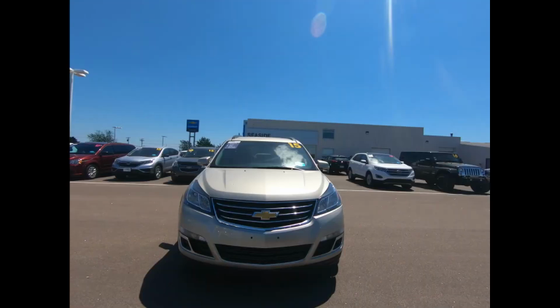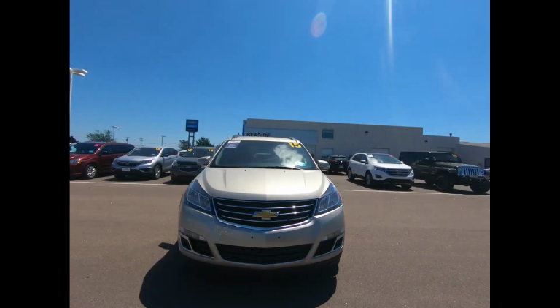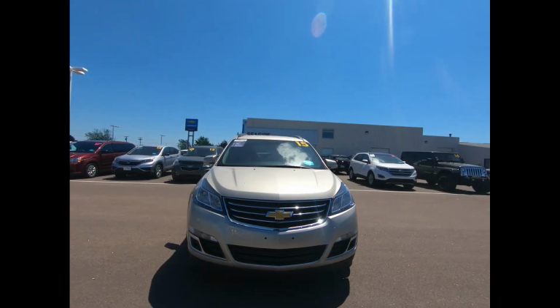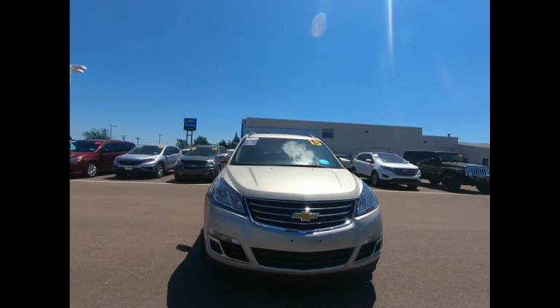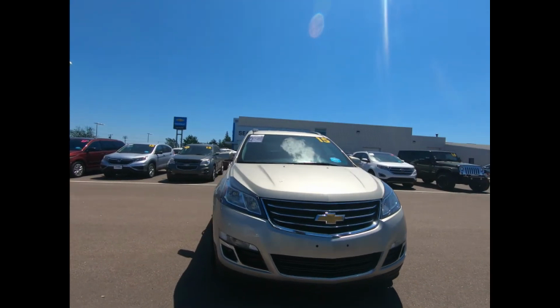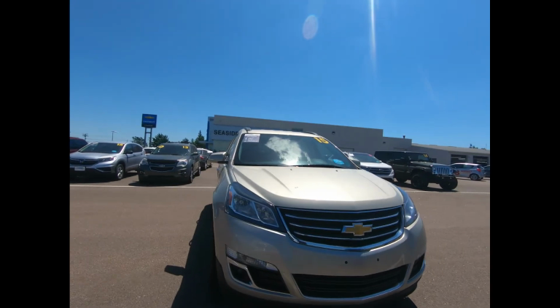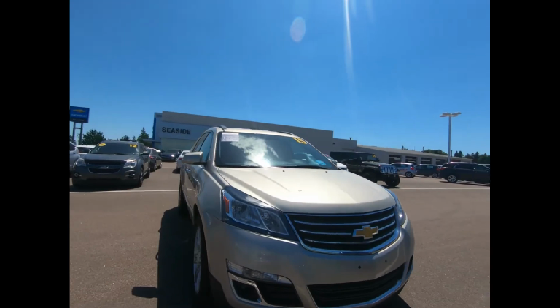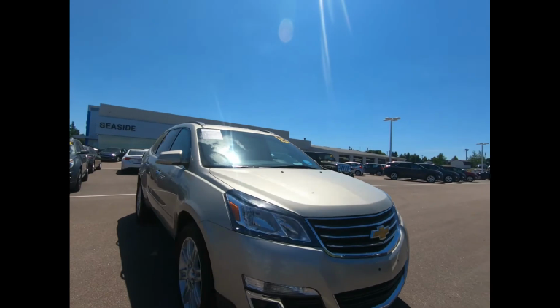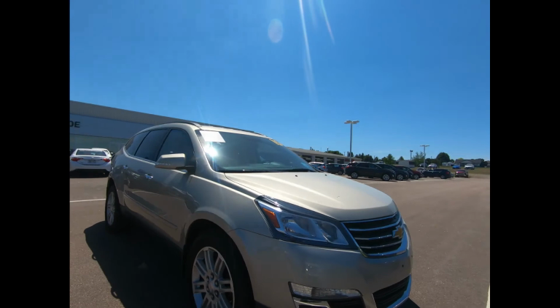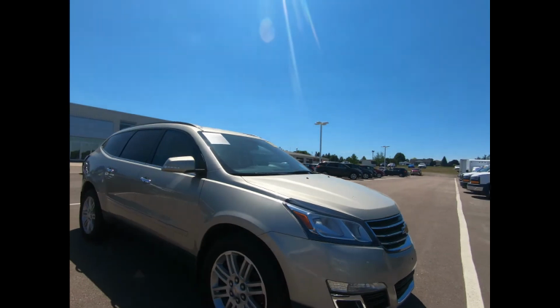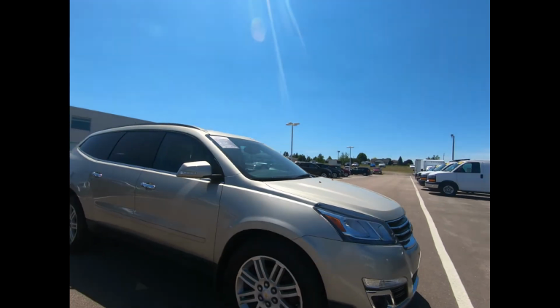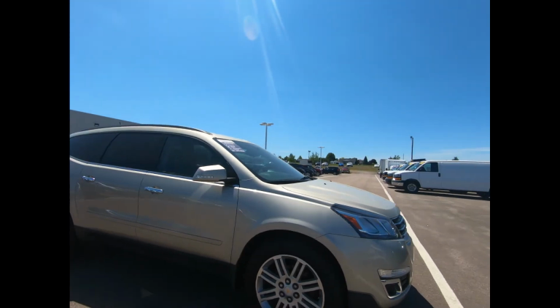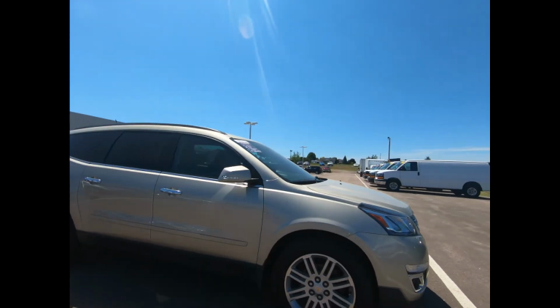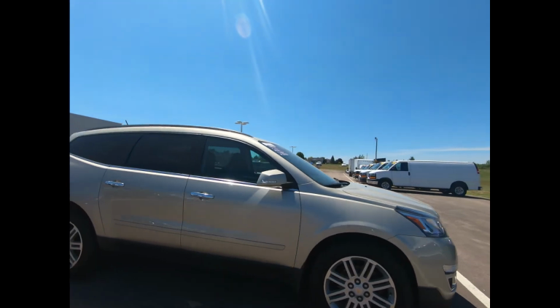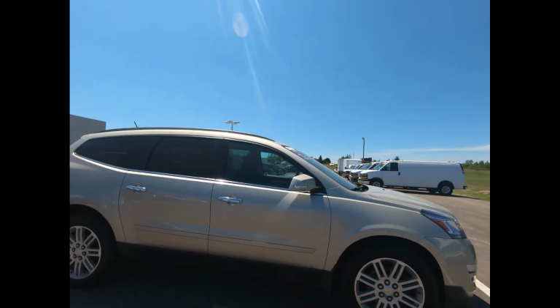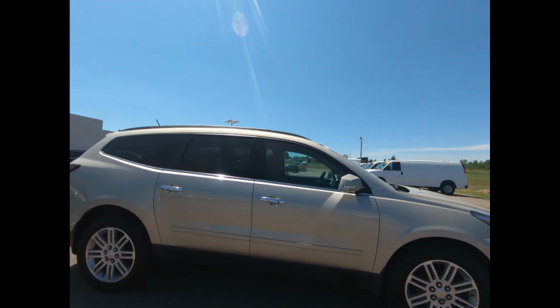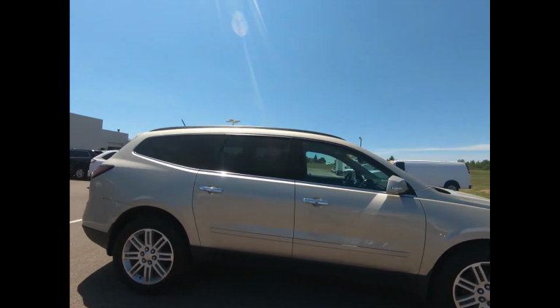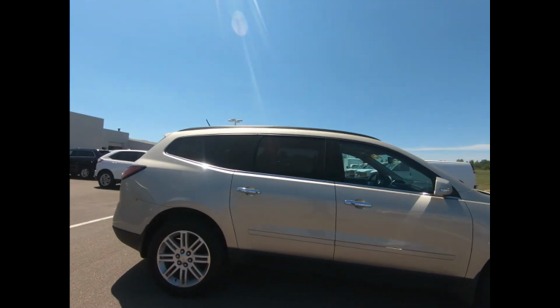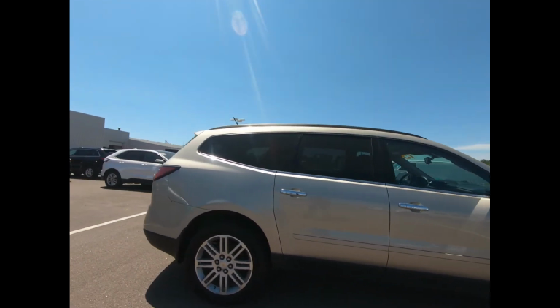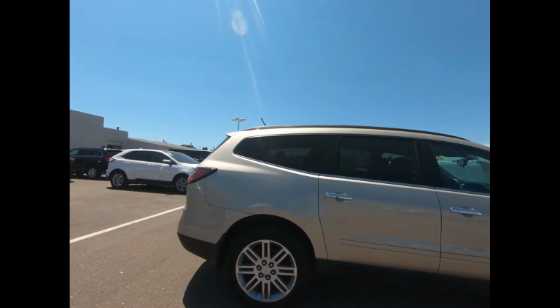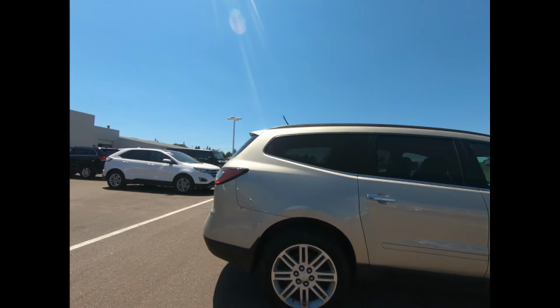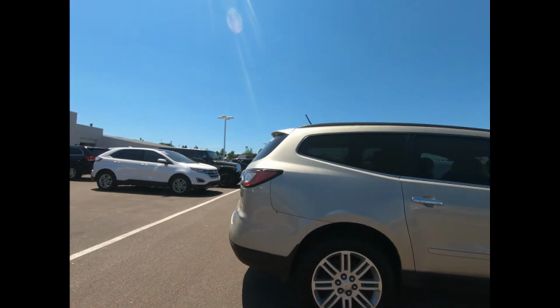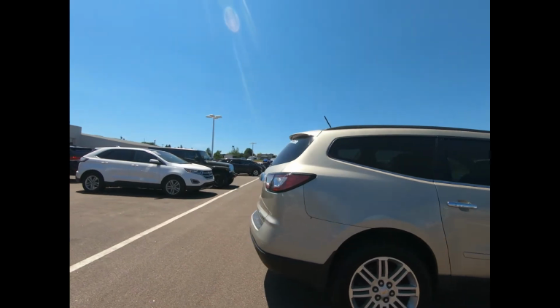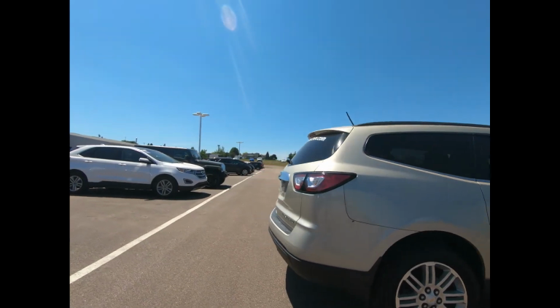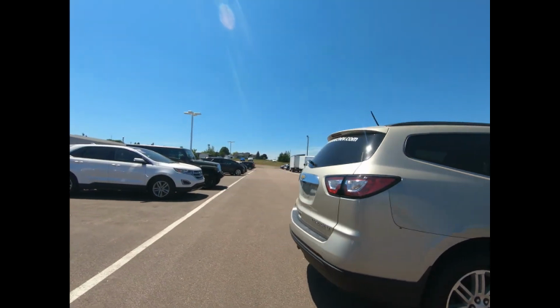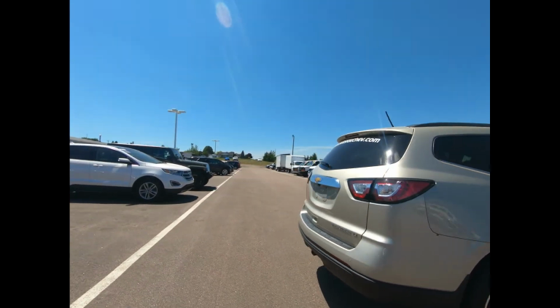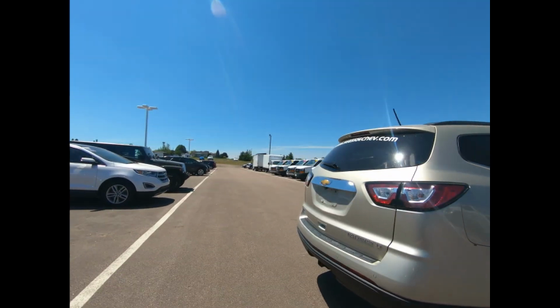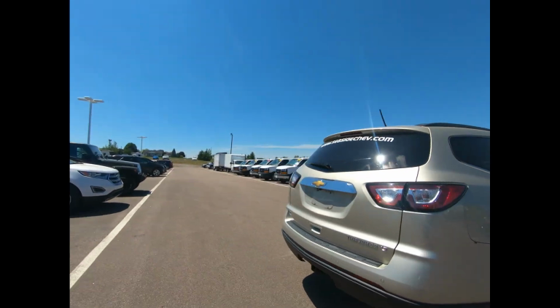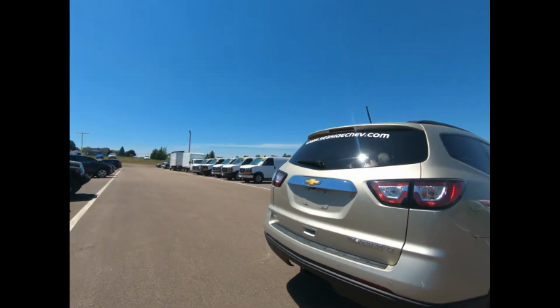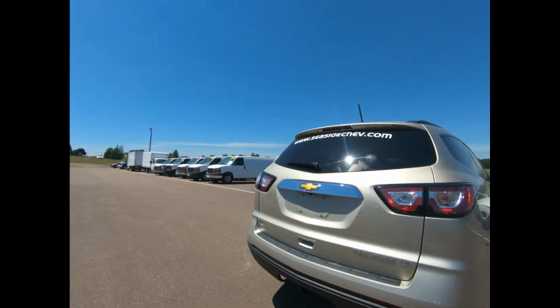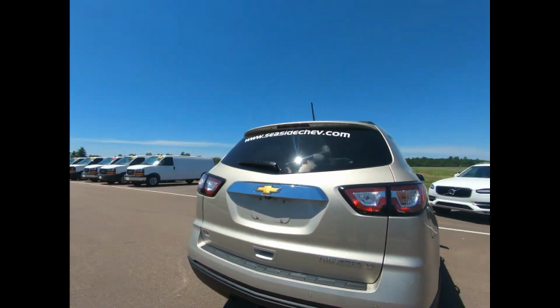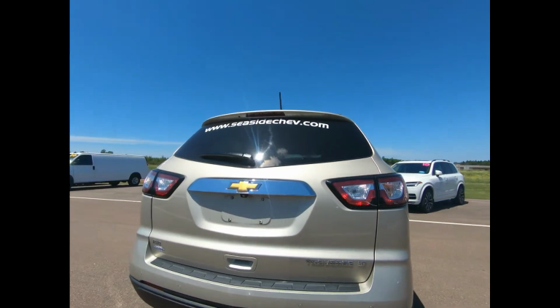This professionally detailed 2015 Chevrolet Traverse LT has undergone a thorough inspection performed by our in-house certified GM technicians, and we also ensure that a new NB safety inspection will be performed for you.